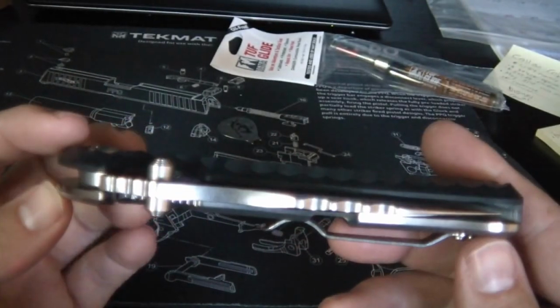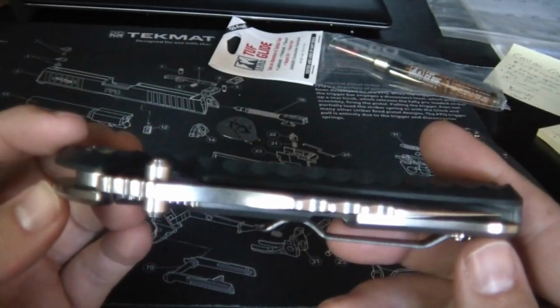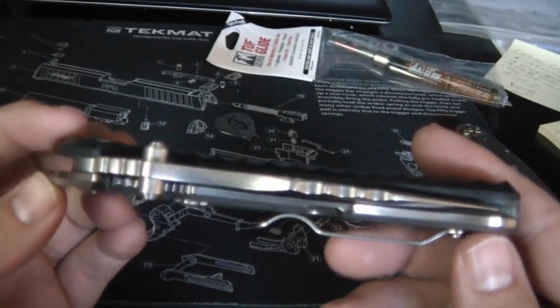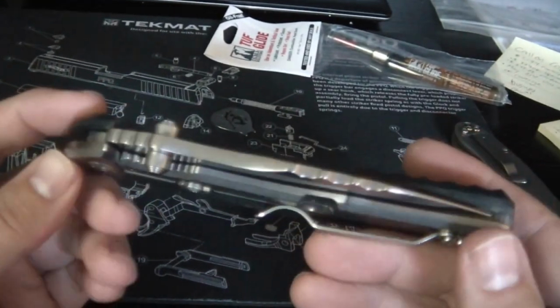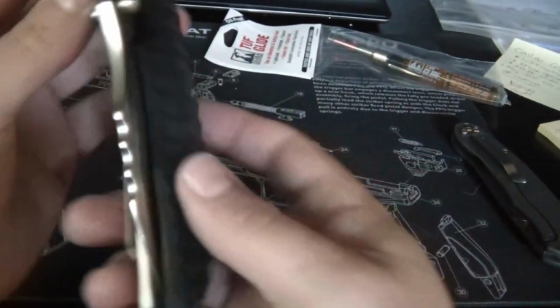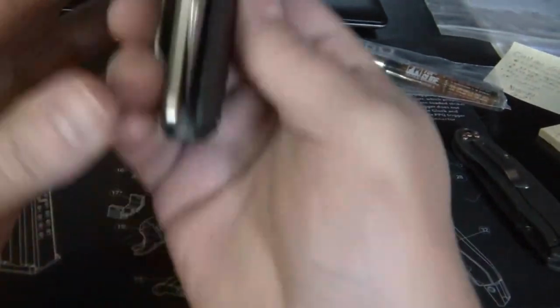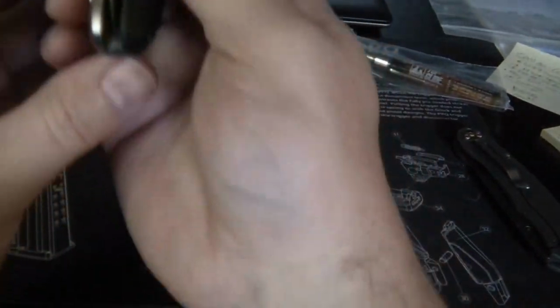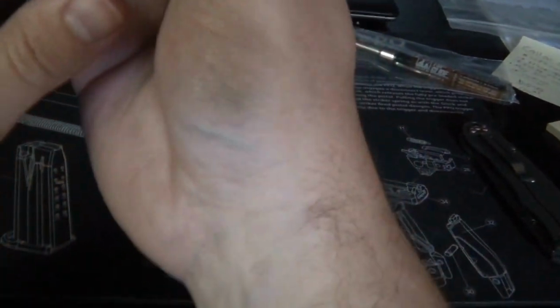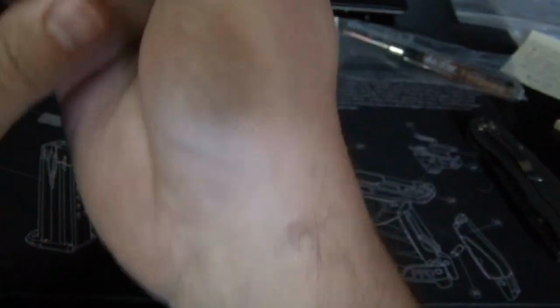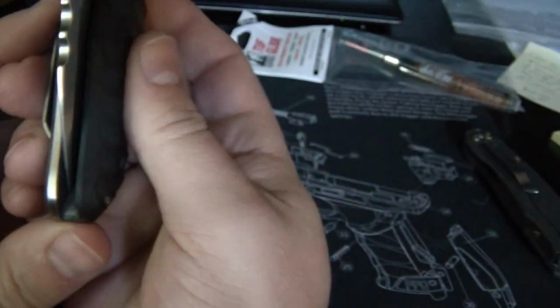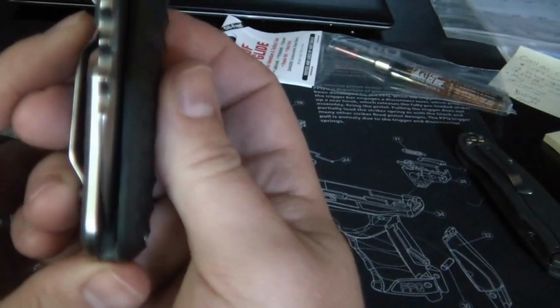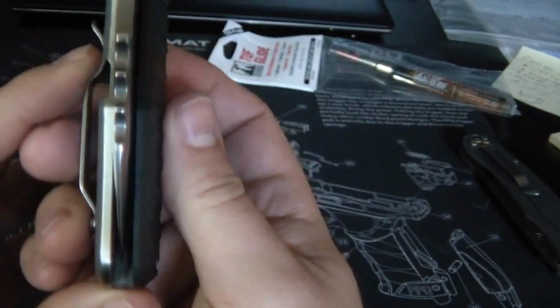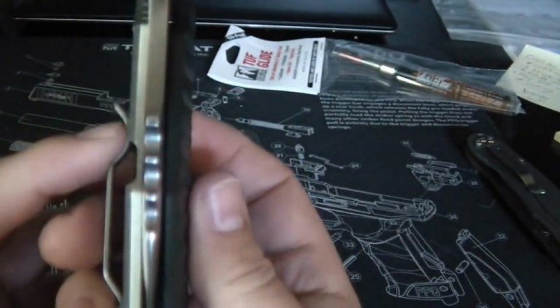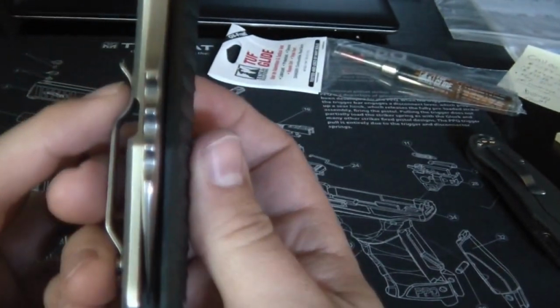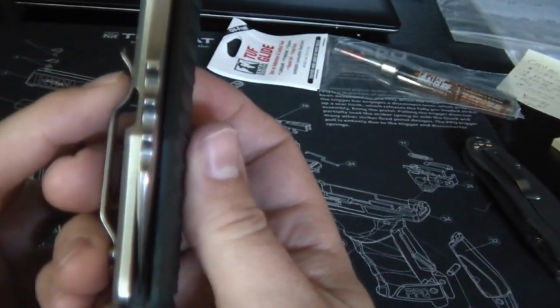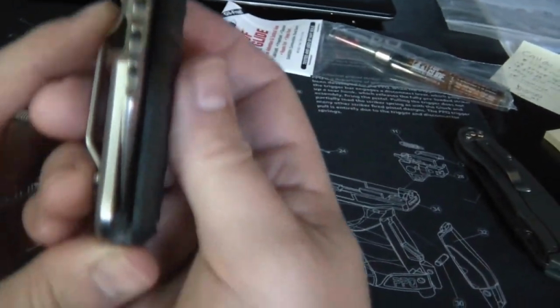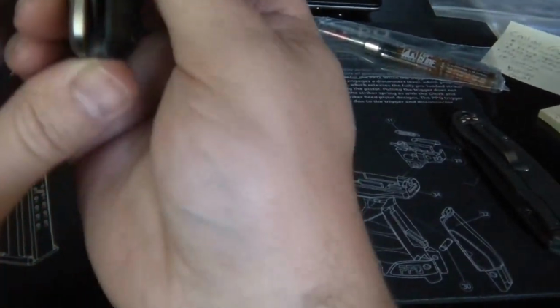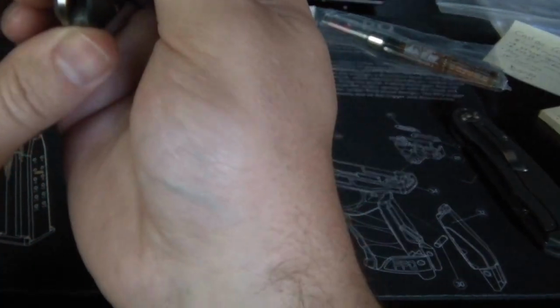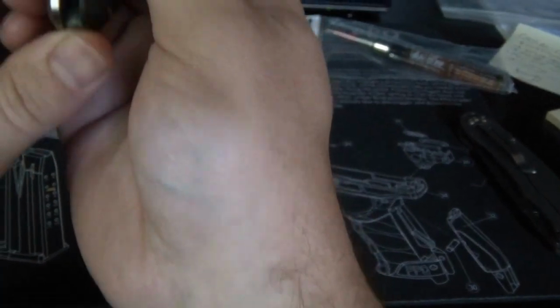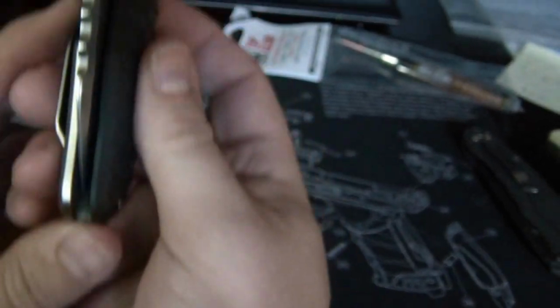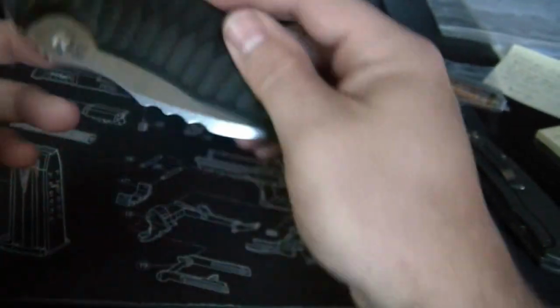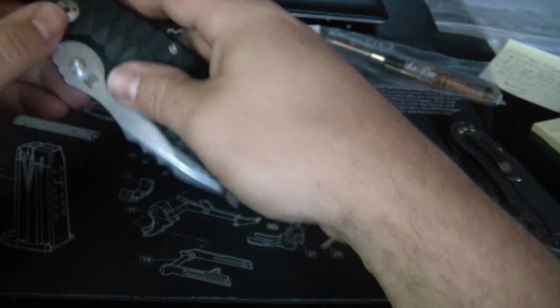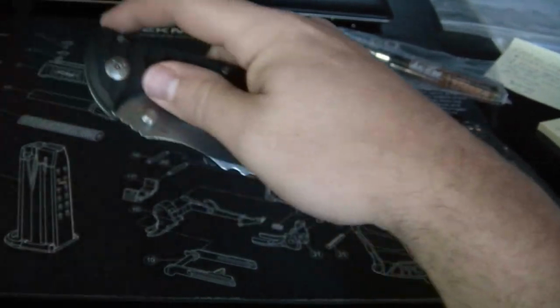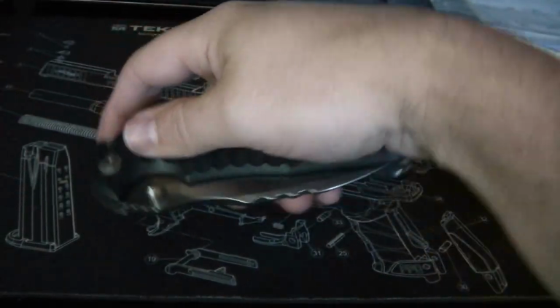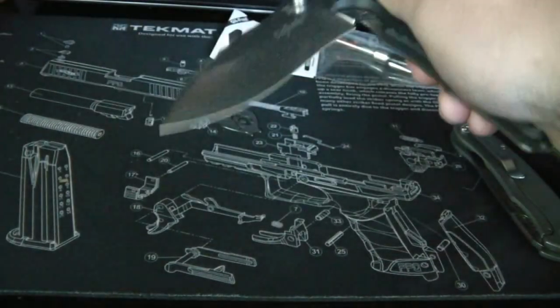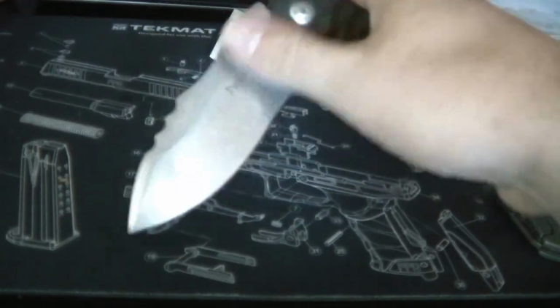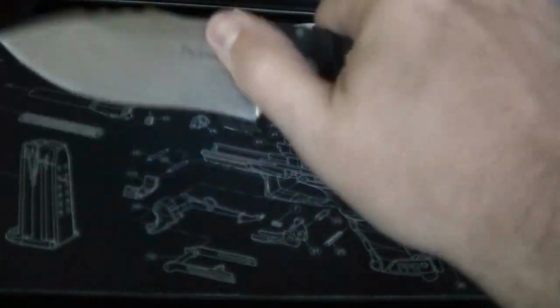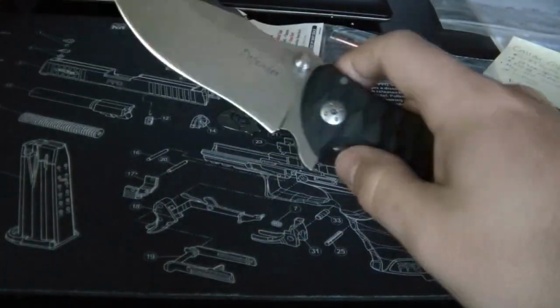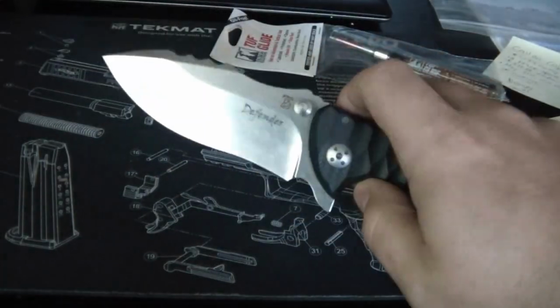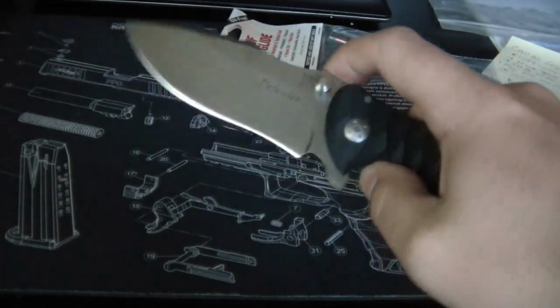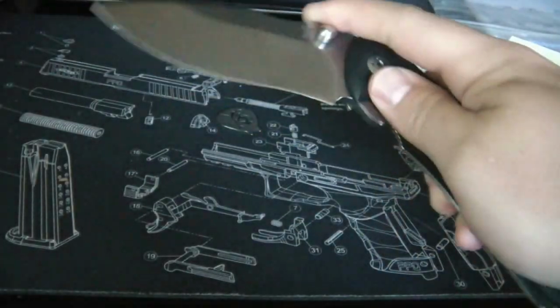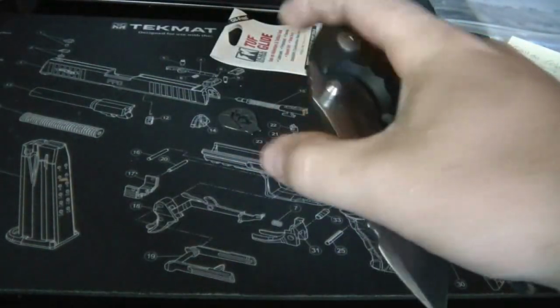It's really handsome, beefy, thick. Looks like it's got really good centering - yeah, it's perfectly centered. My one negative thing about it is it's really stiff.